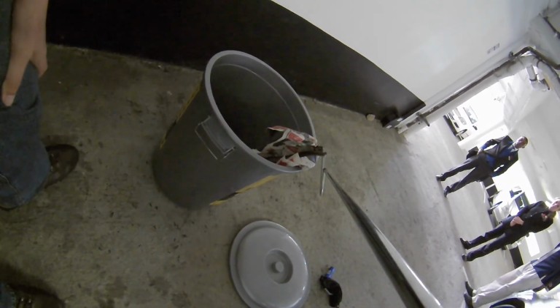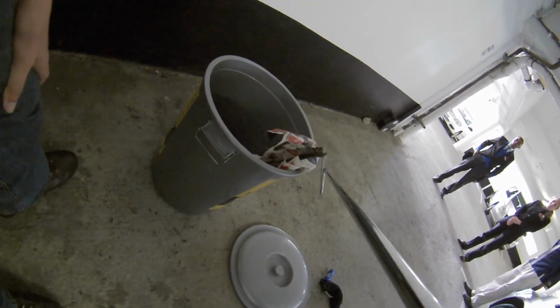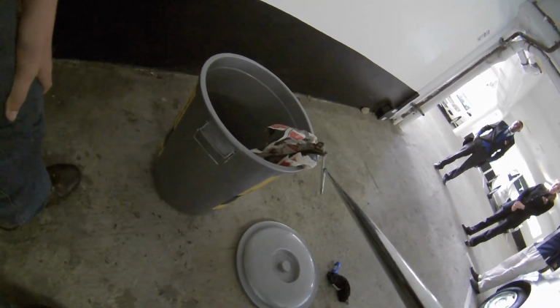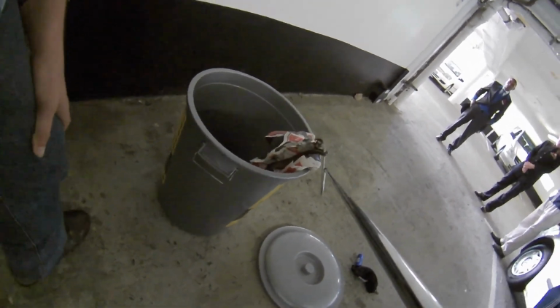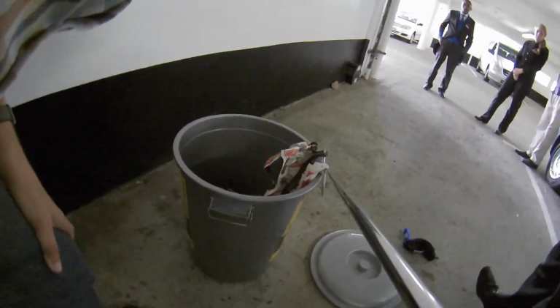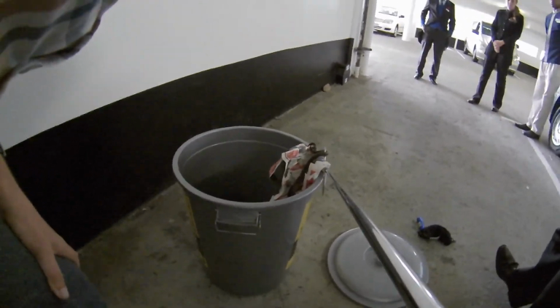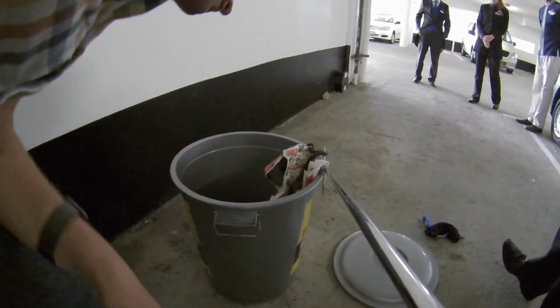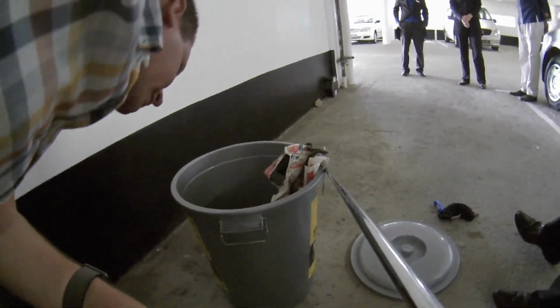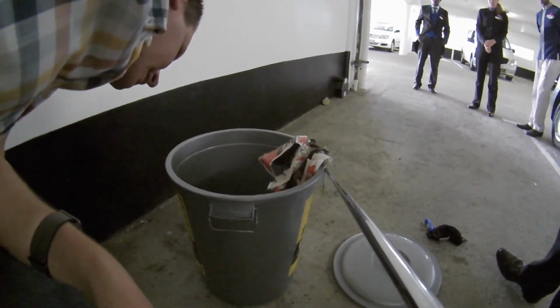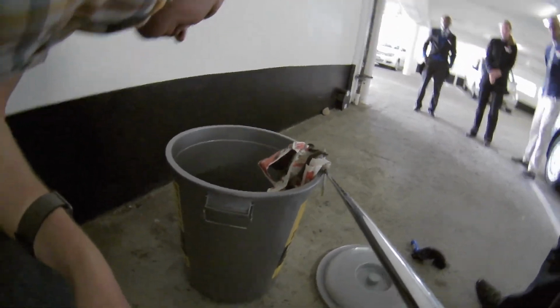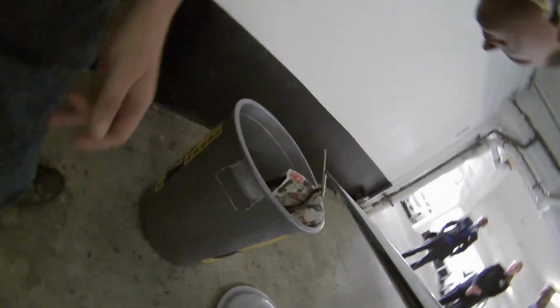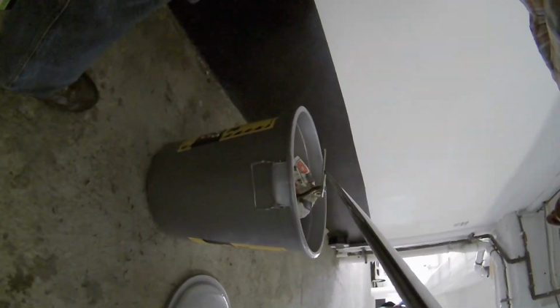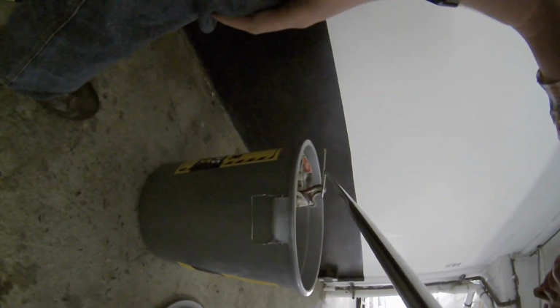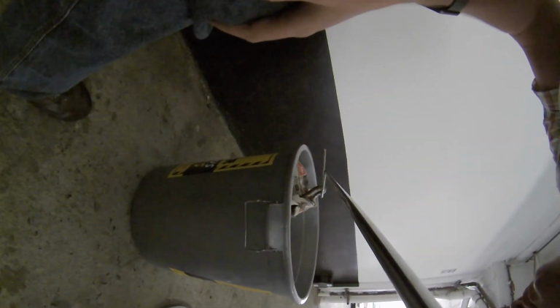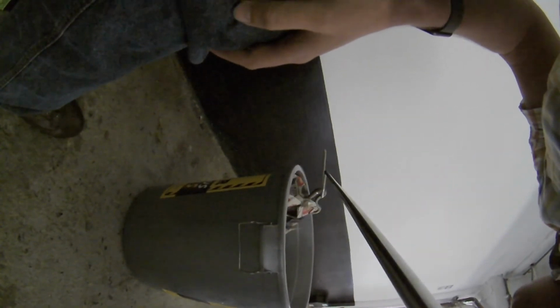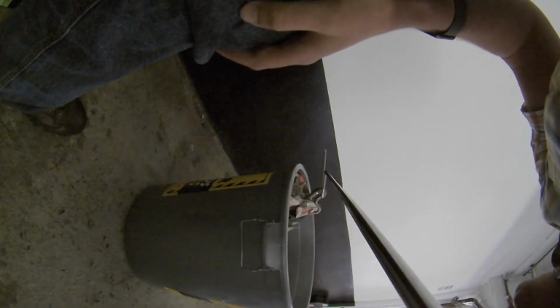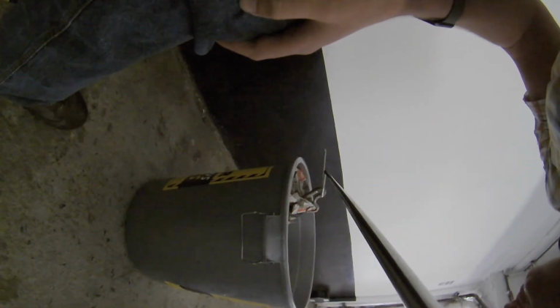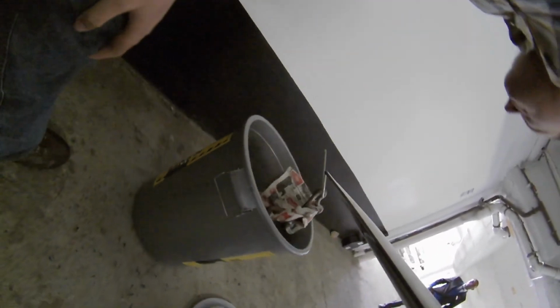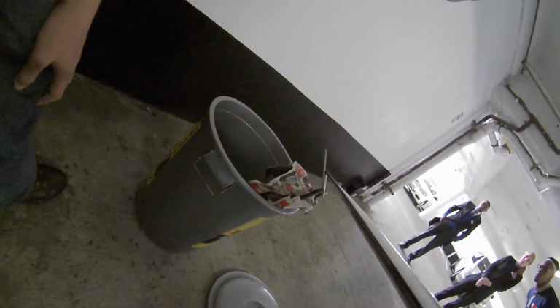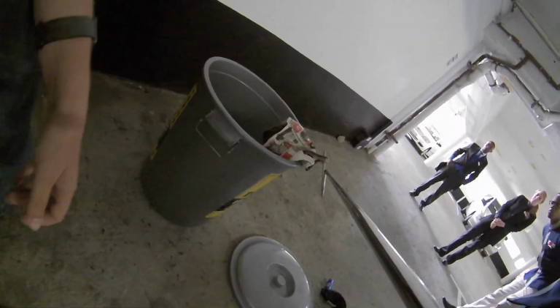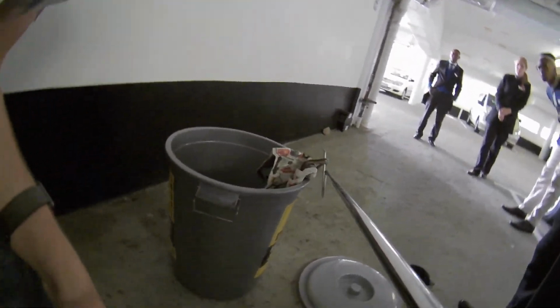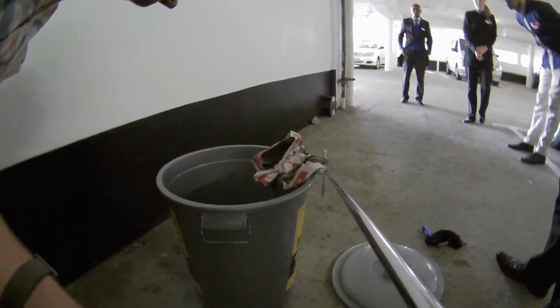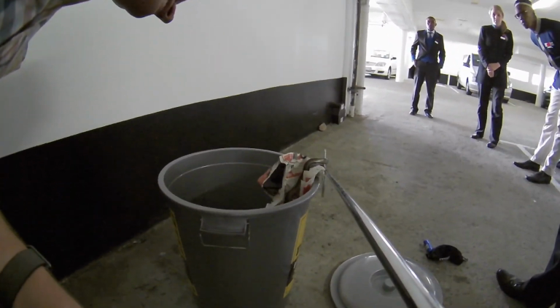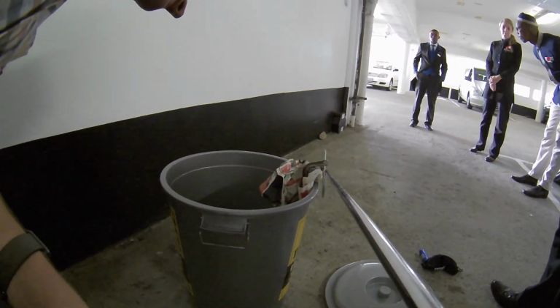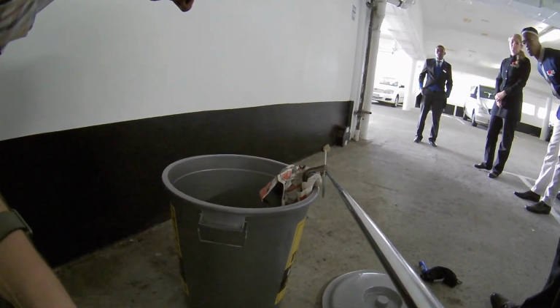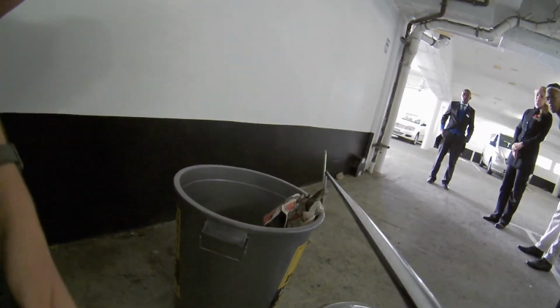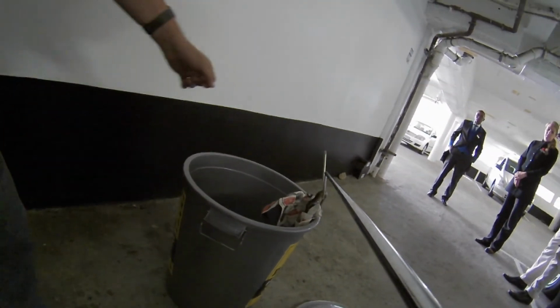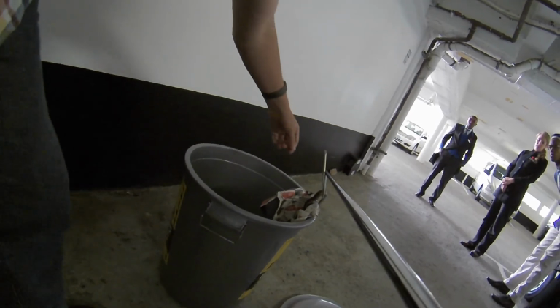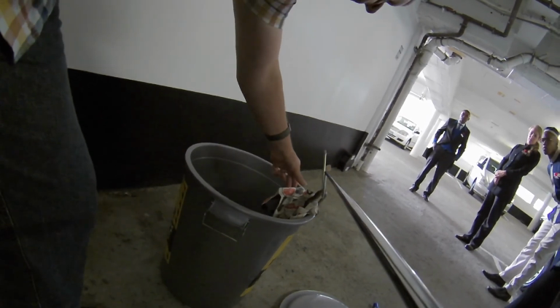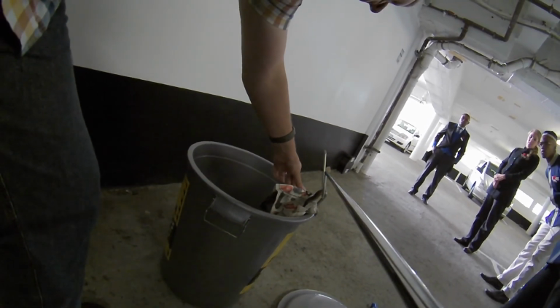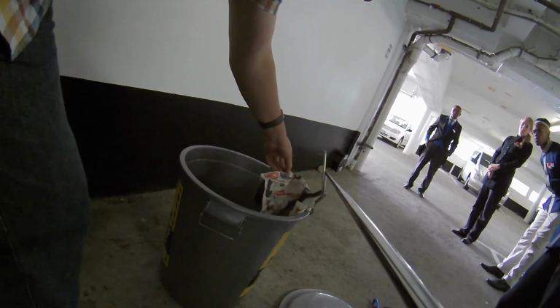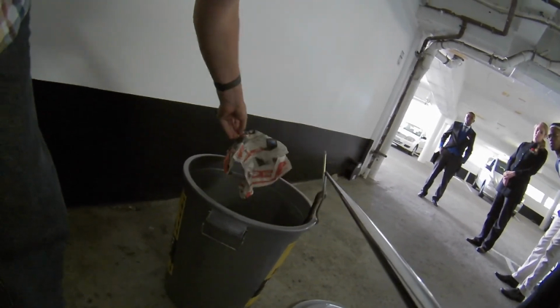Oh, it's a pretty little one. Yeah. It looks like a... it's just a little water snake. They're not venomous.